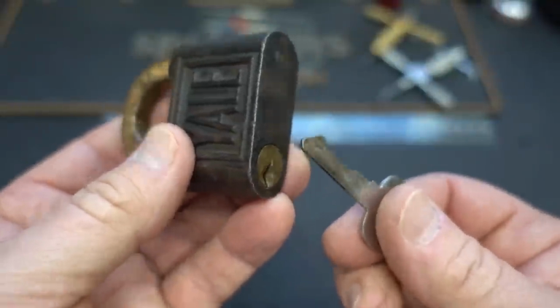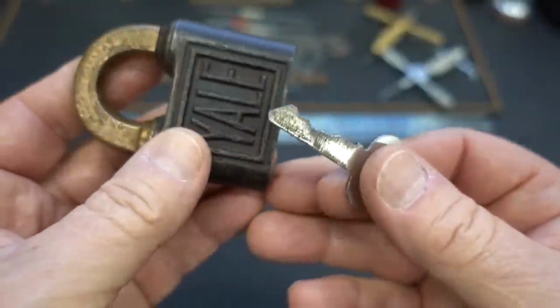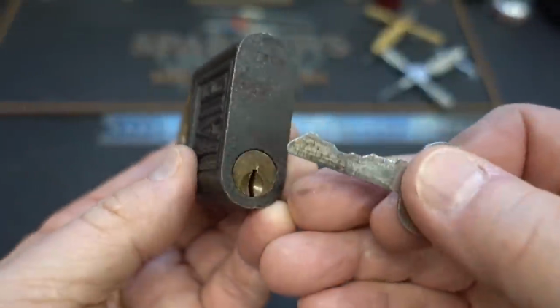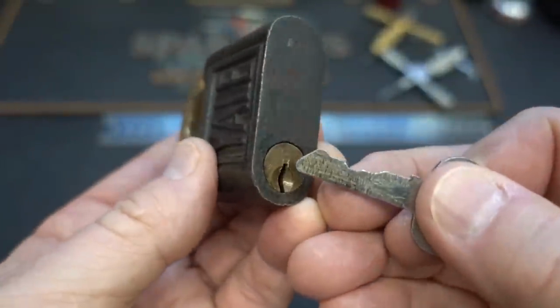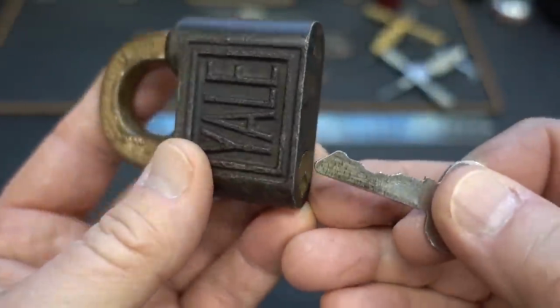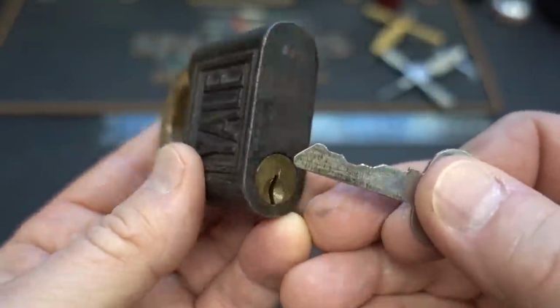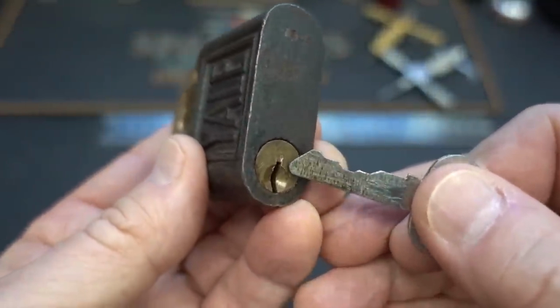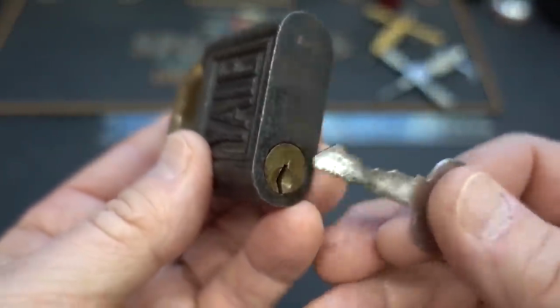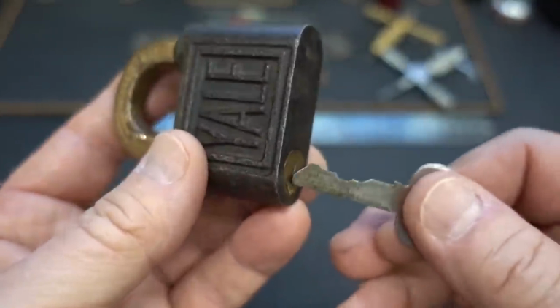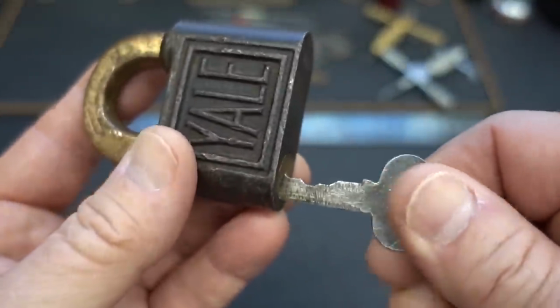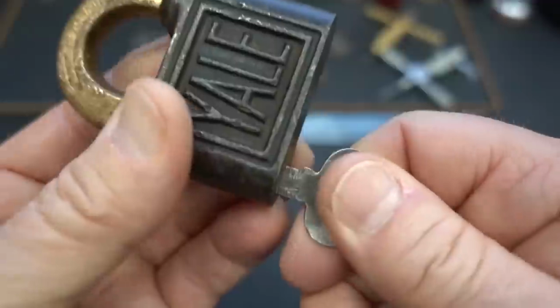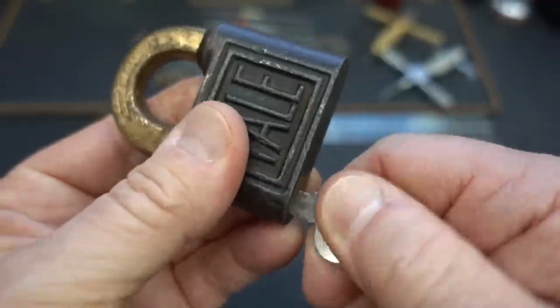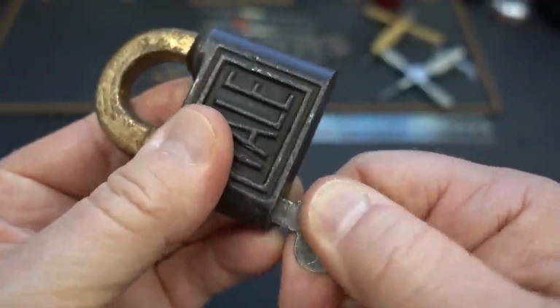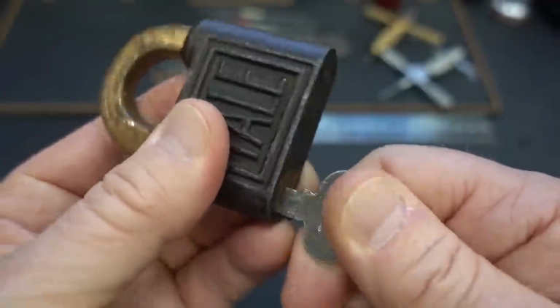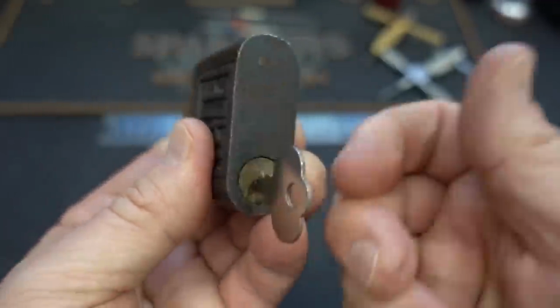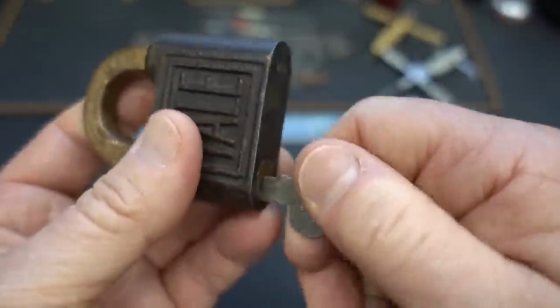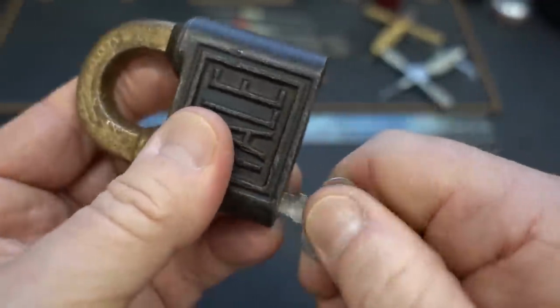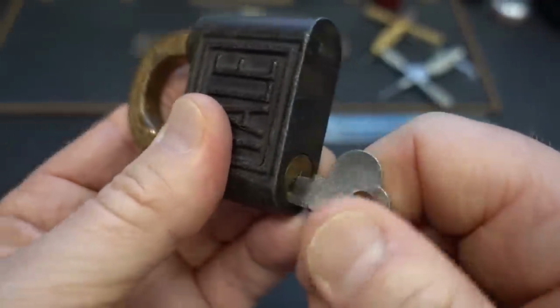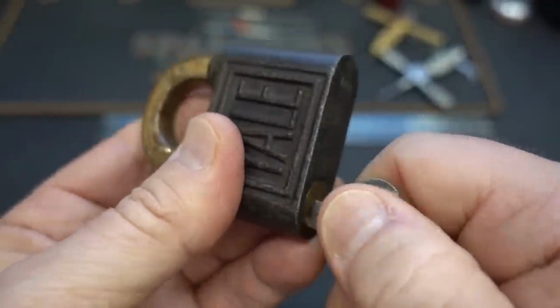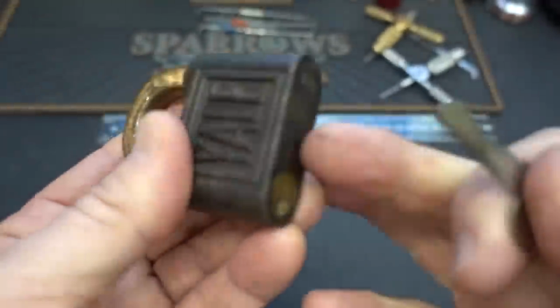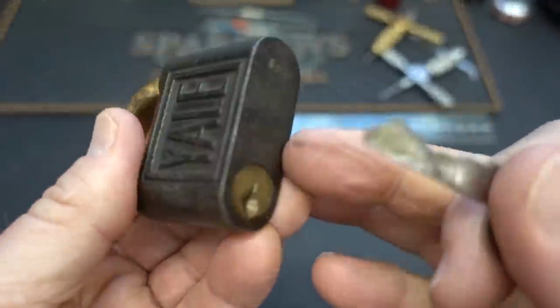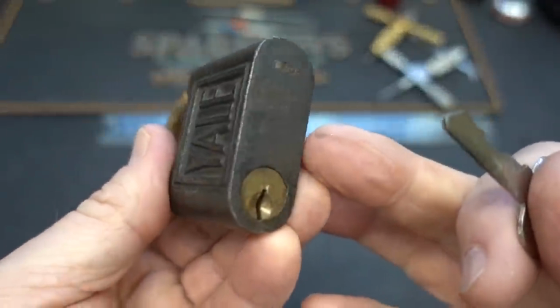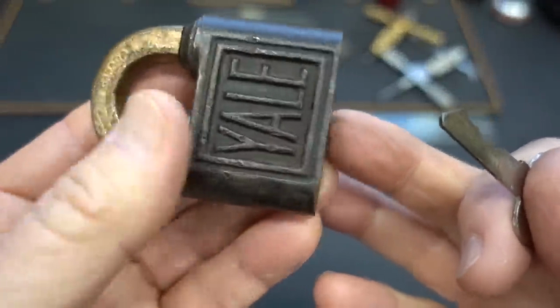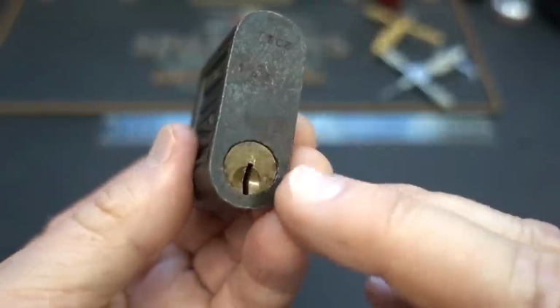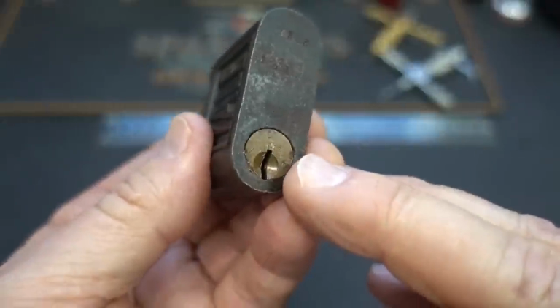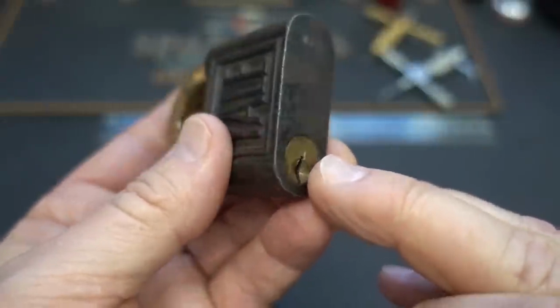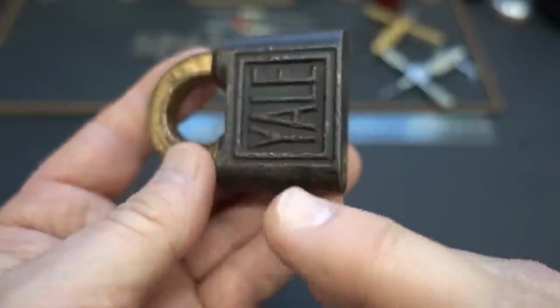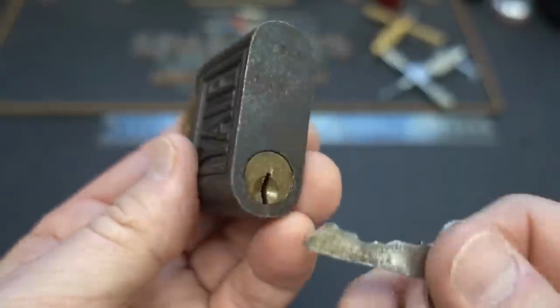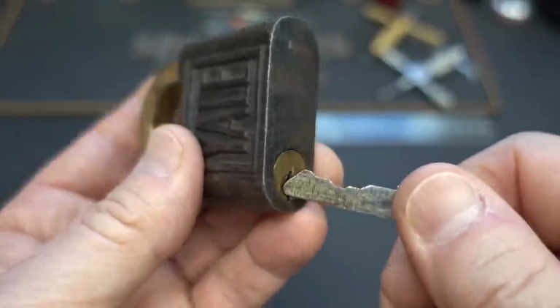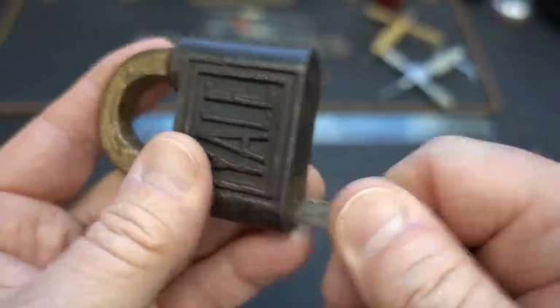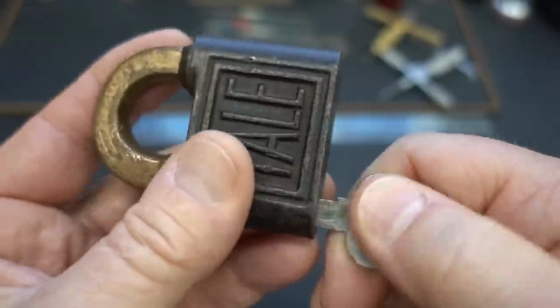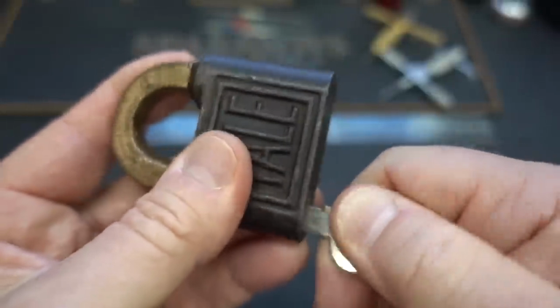I had a buddy of mine in my shop the other day — also a lock picker. He got to playing with this one, put the key in there, put tension on, played with it for a long time, and finally came up and said, 'This lock is totally jacked up. I think the core is like rusted closed. There's something really wrong with this thing — it's not going to work.' And I watched him do this.